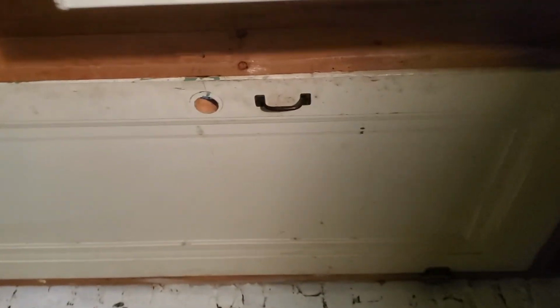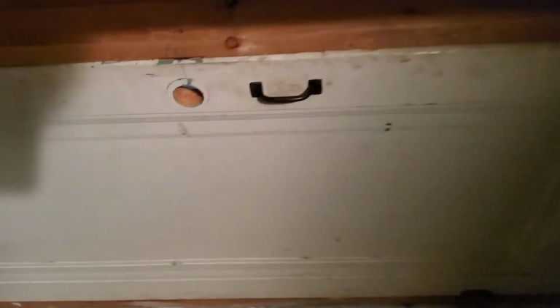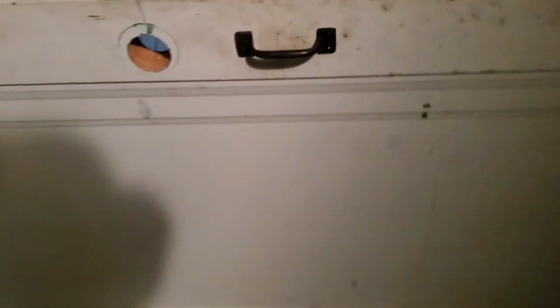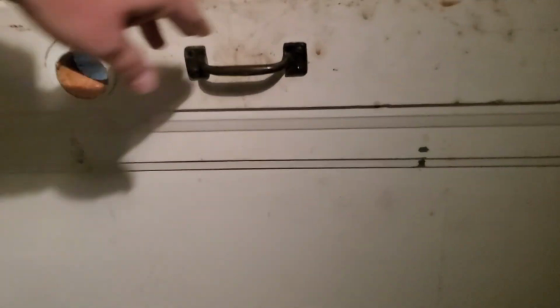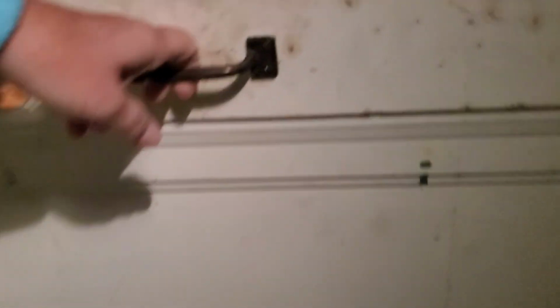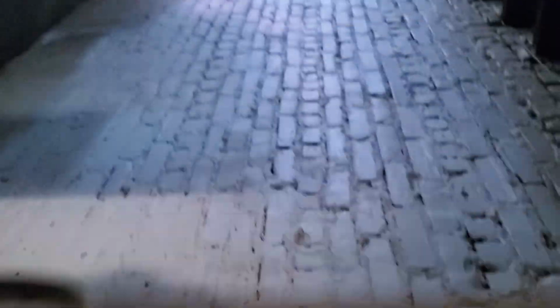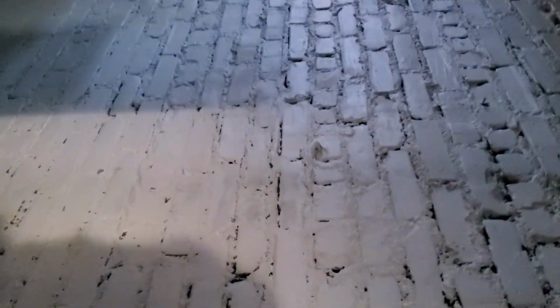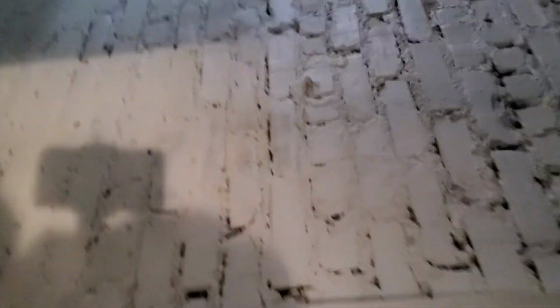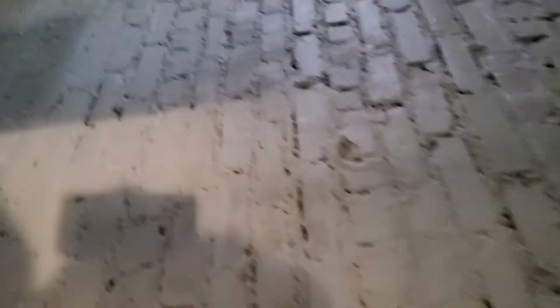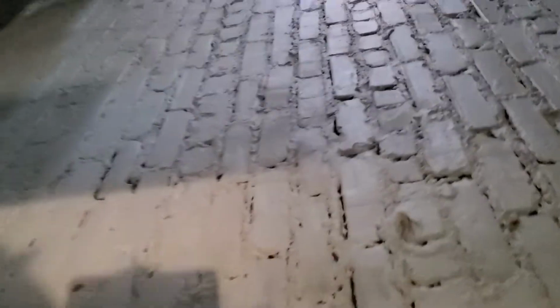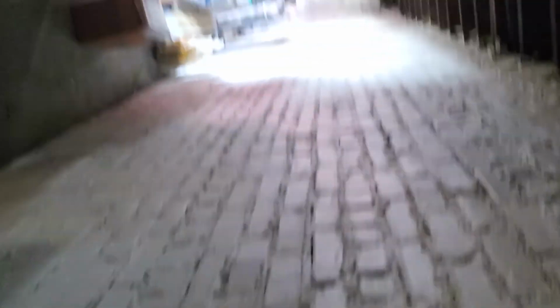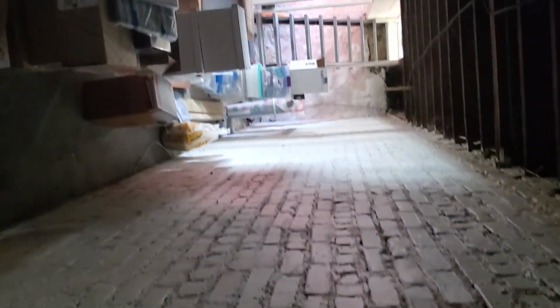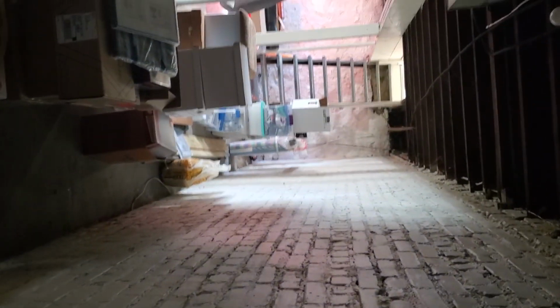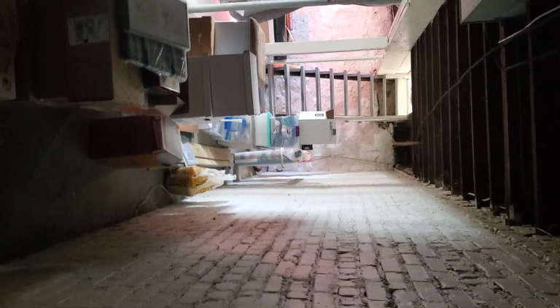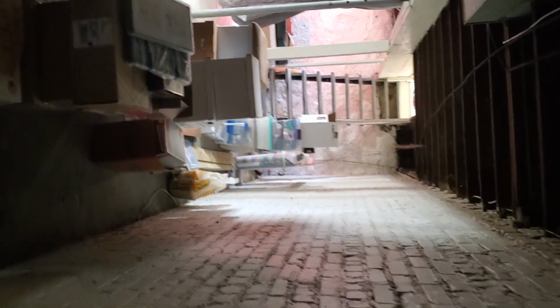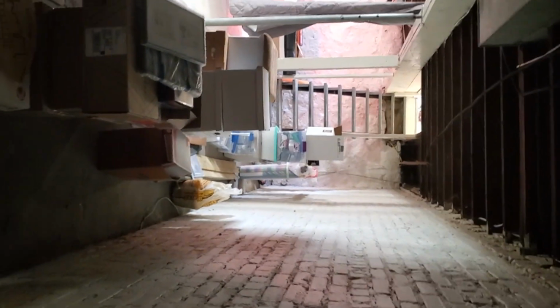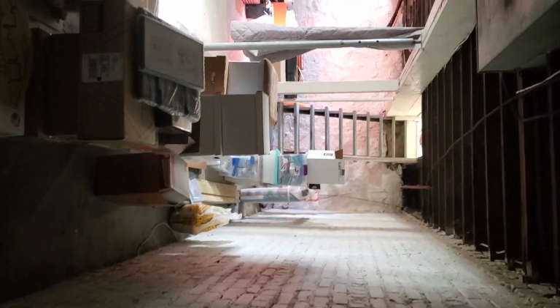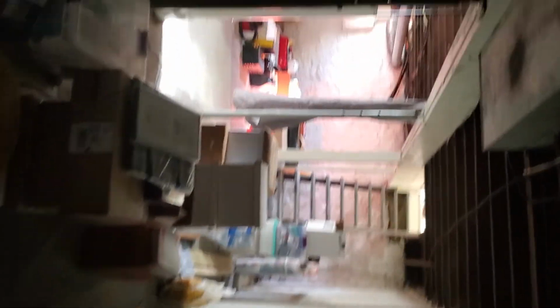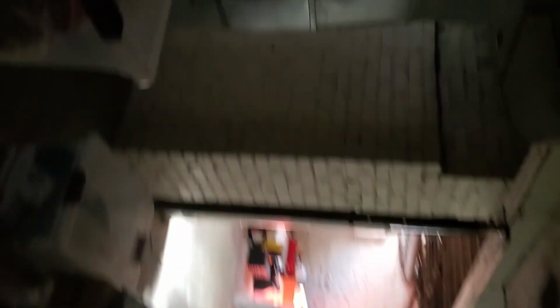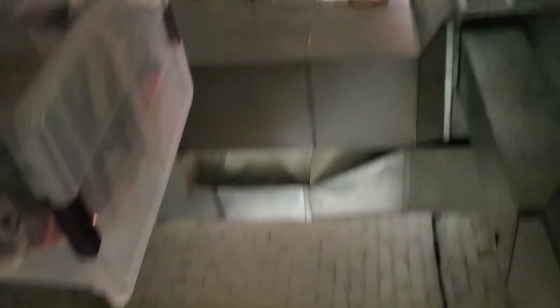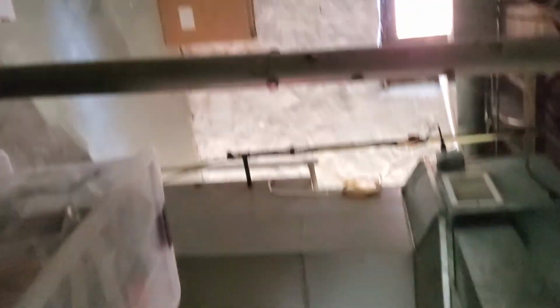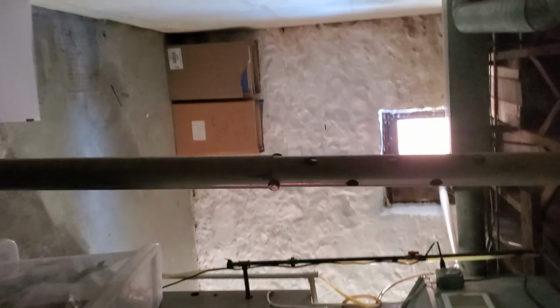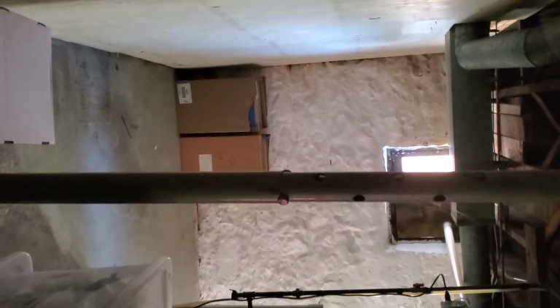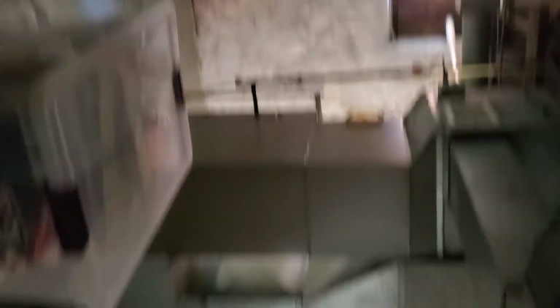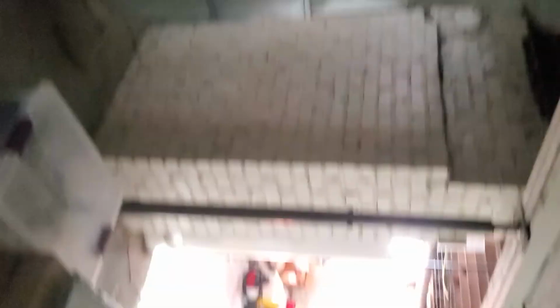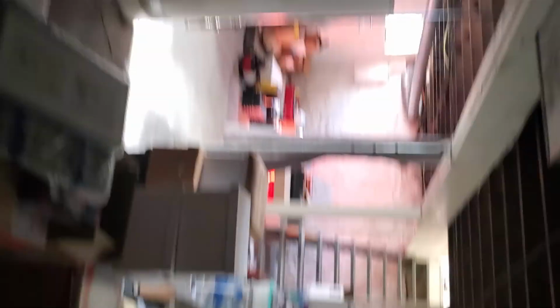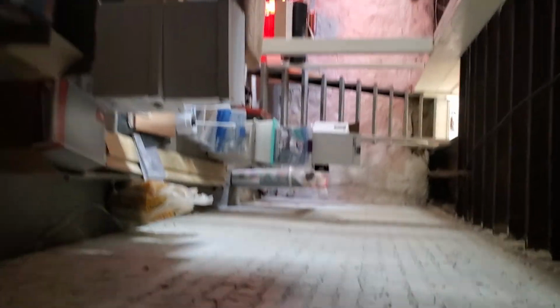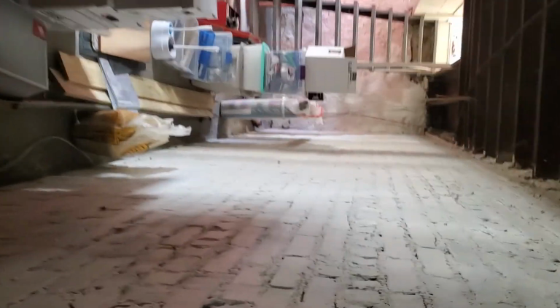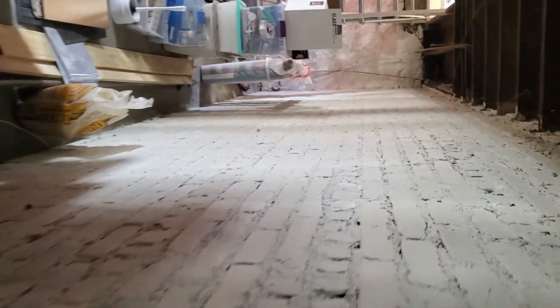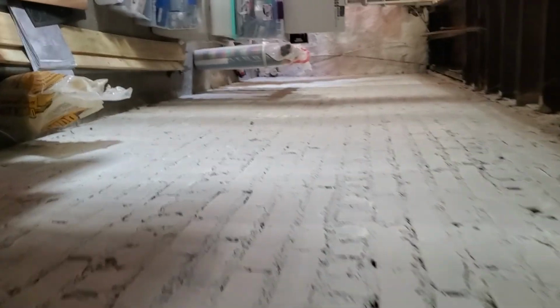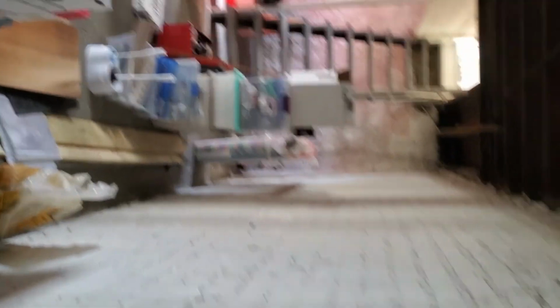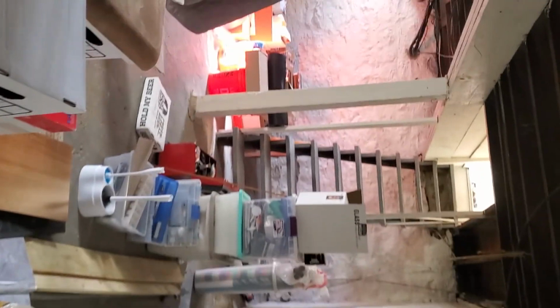This opens into what looks like a coal area. And this opens into the basement for the second unit. Now we're into the basement for the second unit.